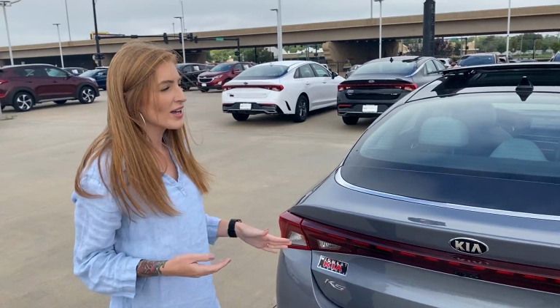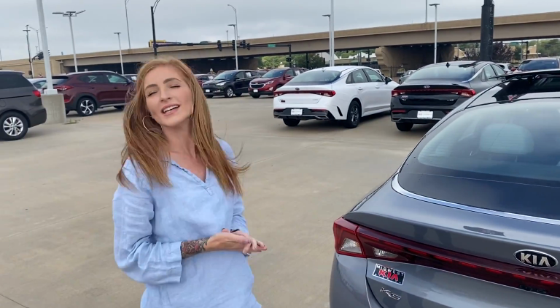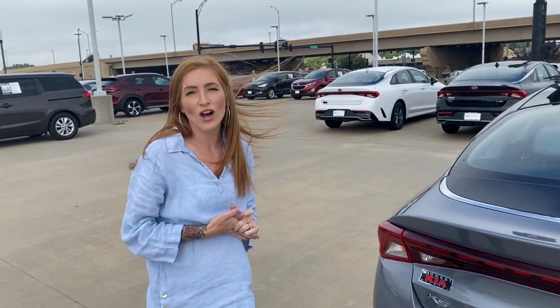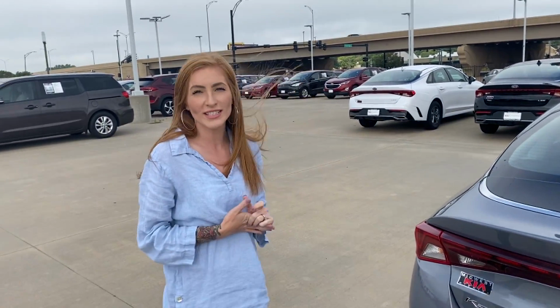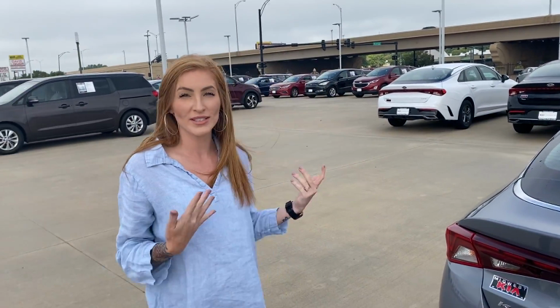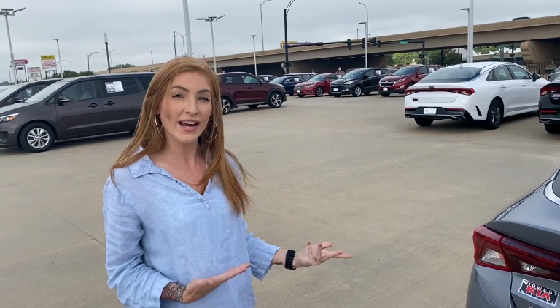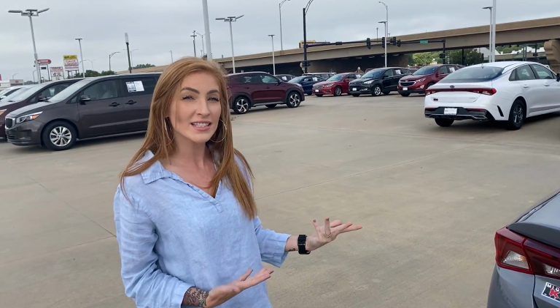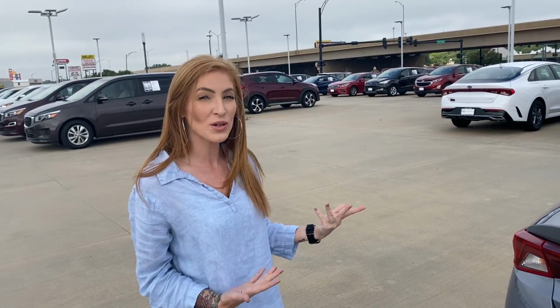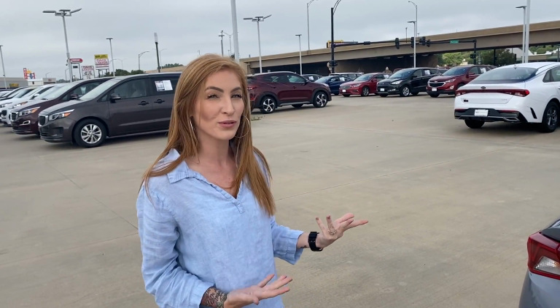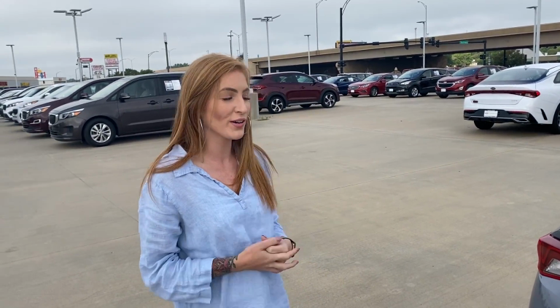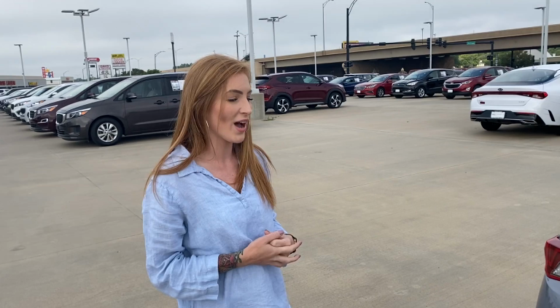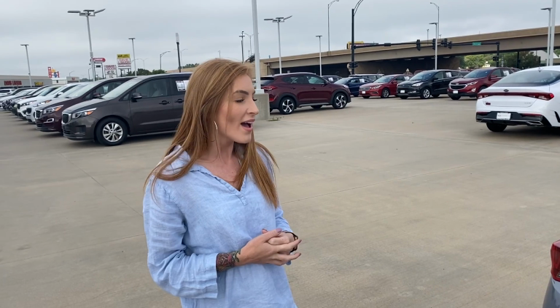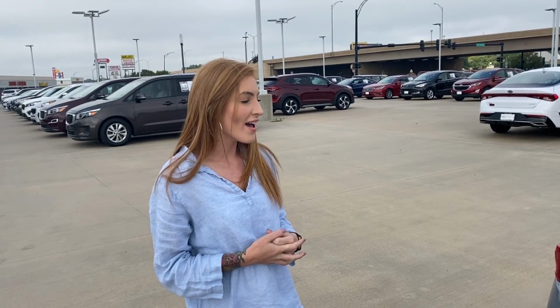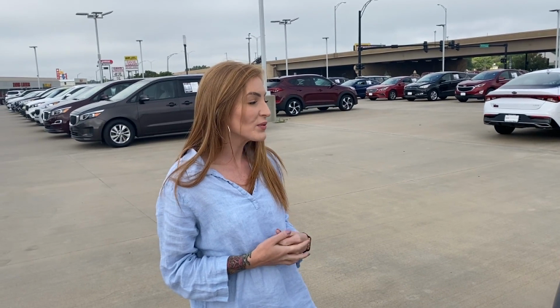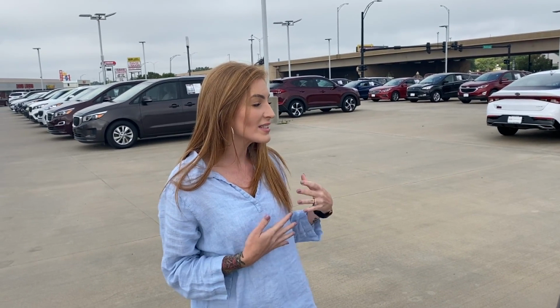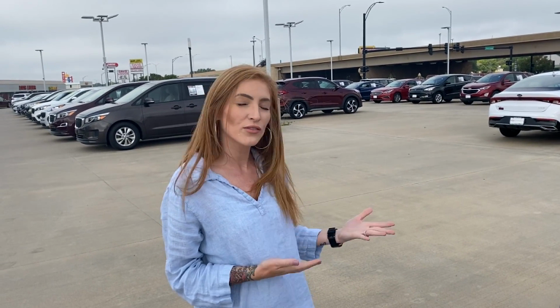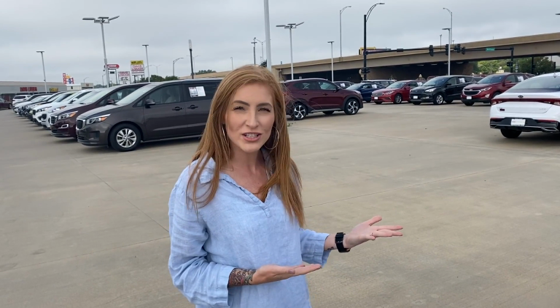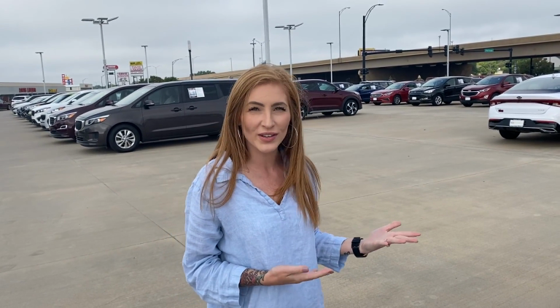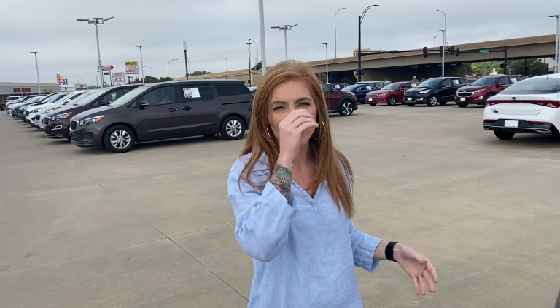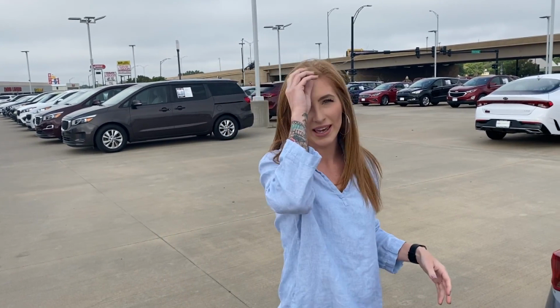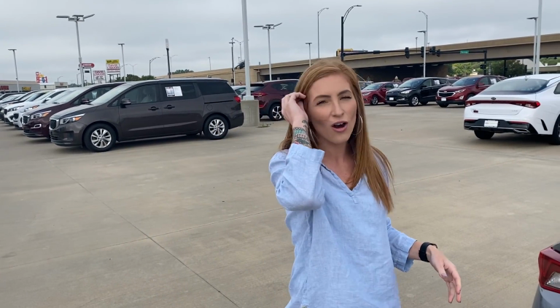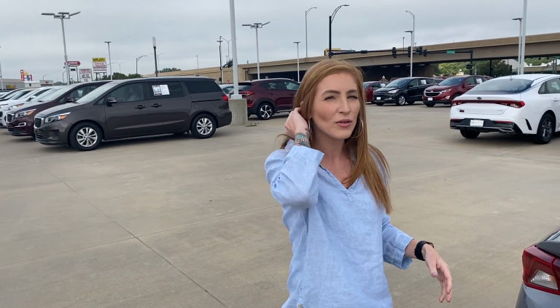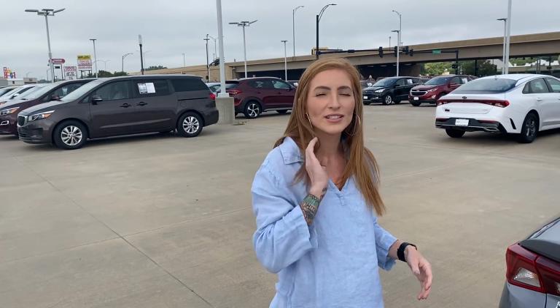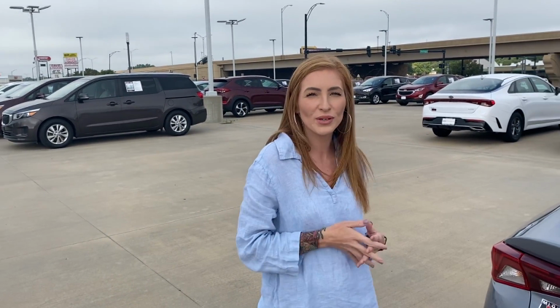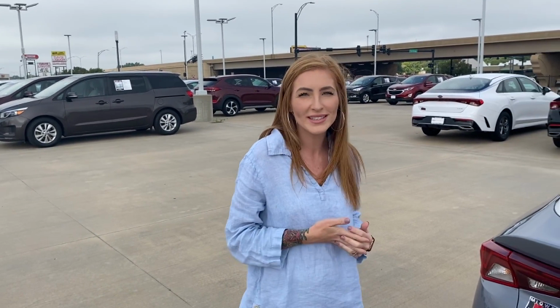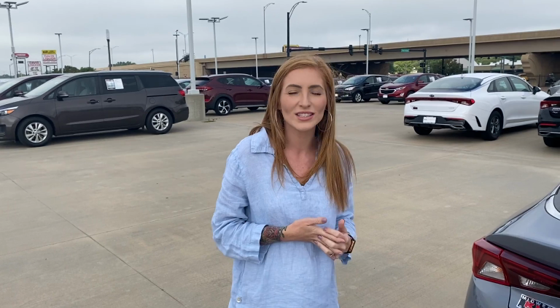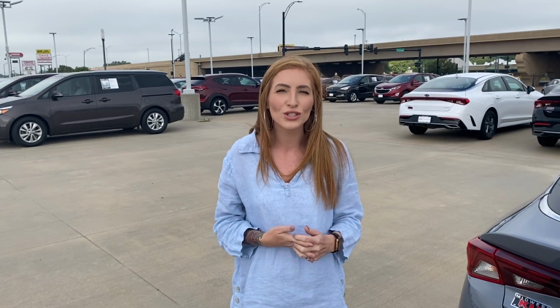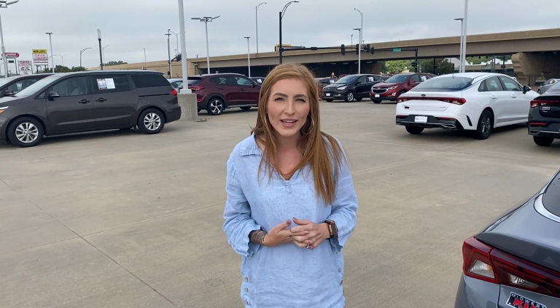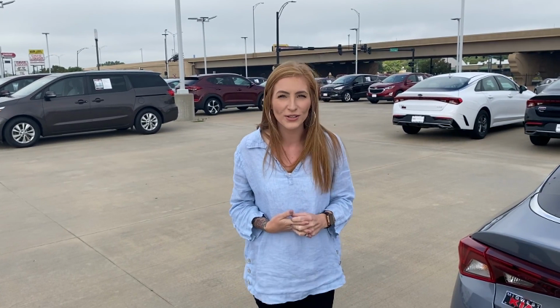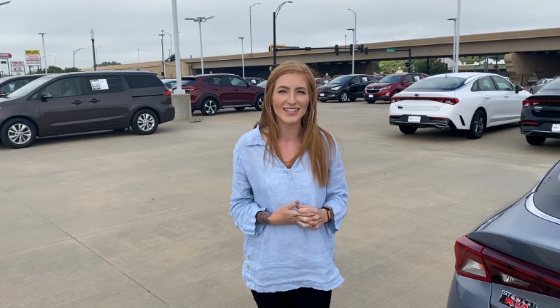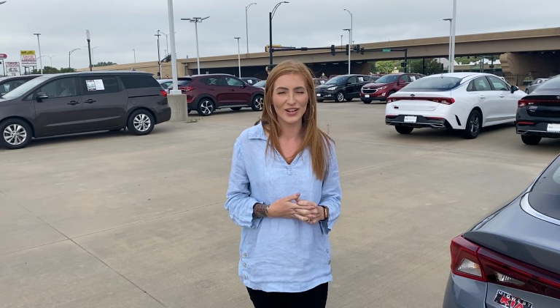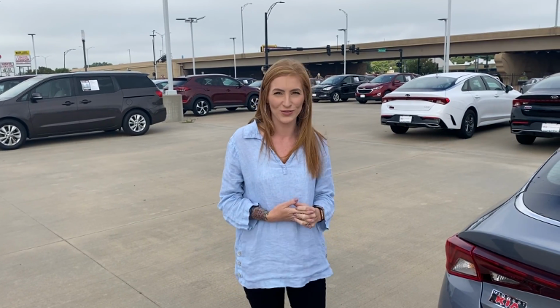Kia is offering 0% financing with approved credit right now. If you would like some more information, you can give me a call. My phone number is 316-282-8024.